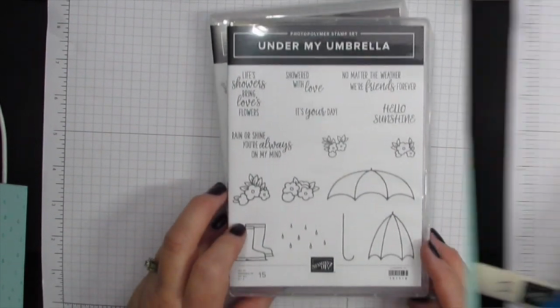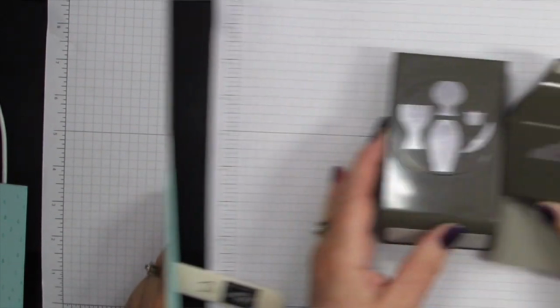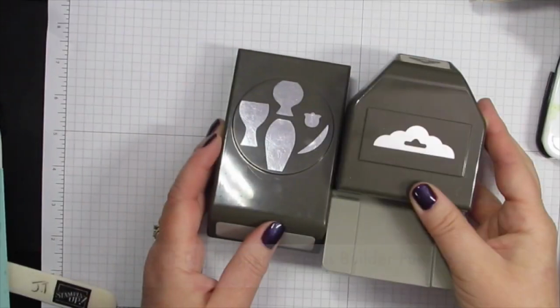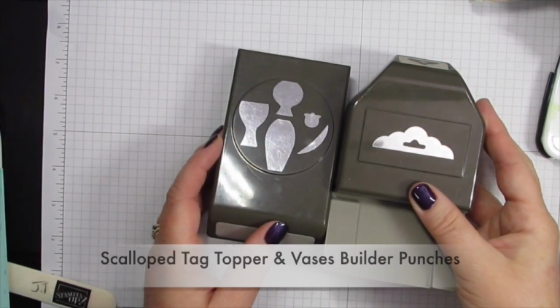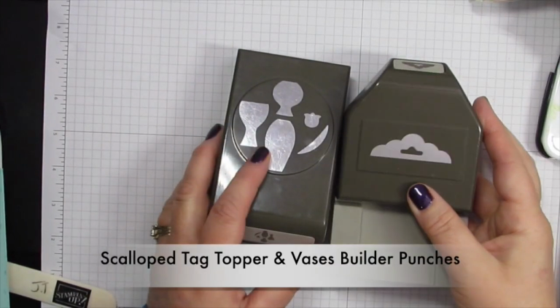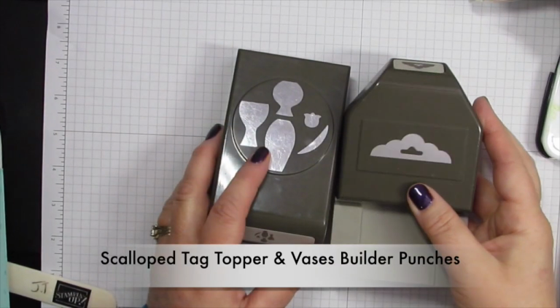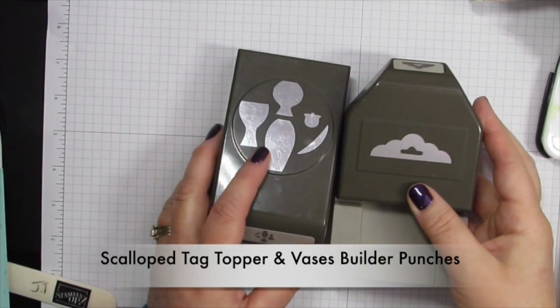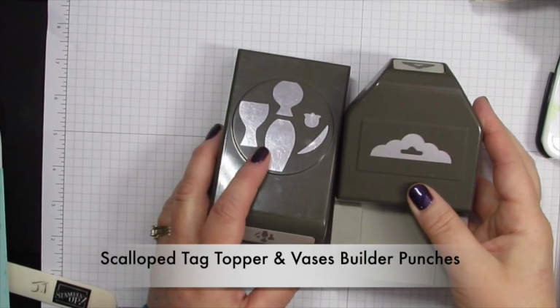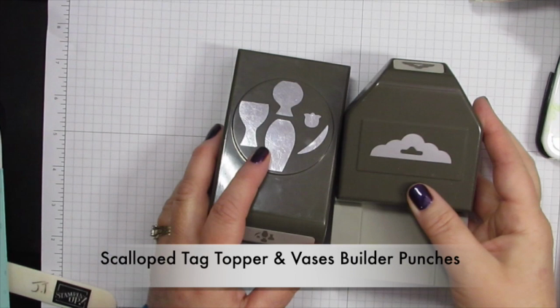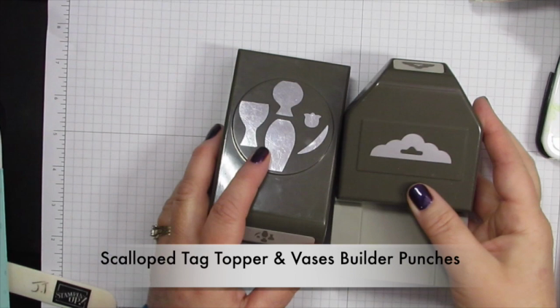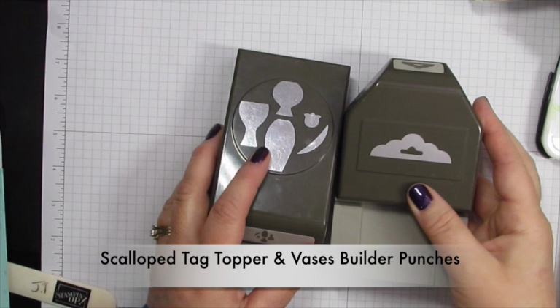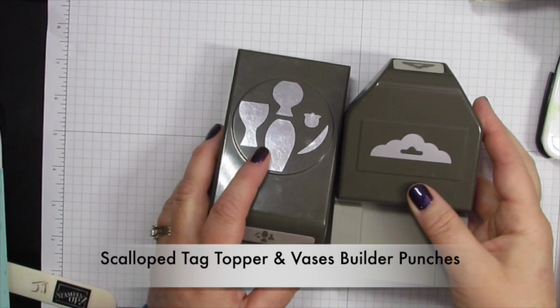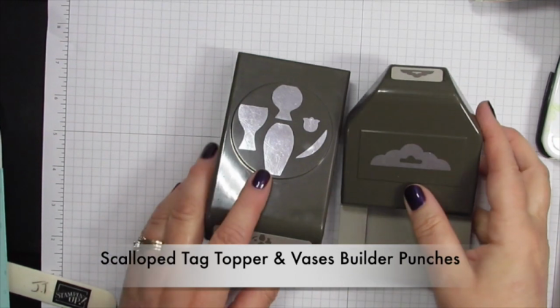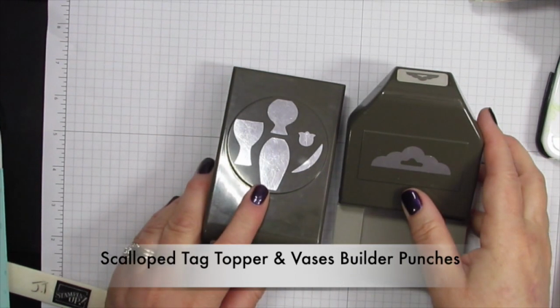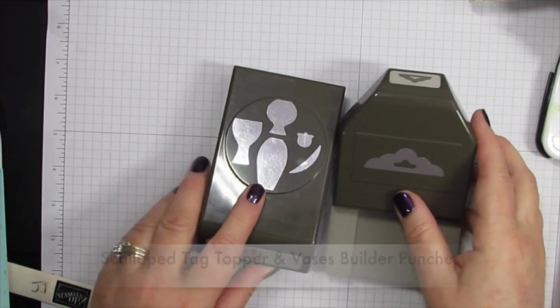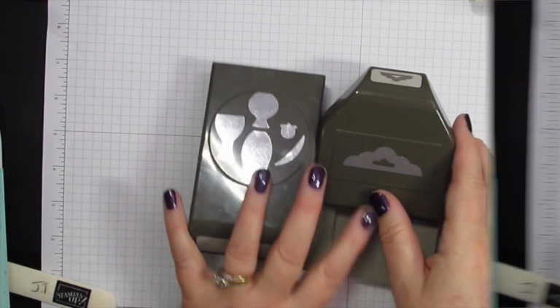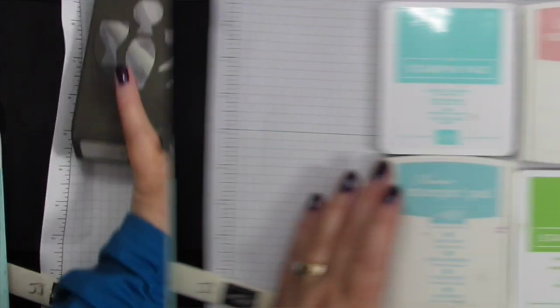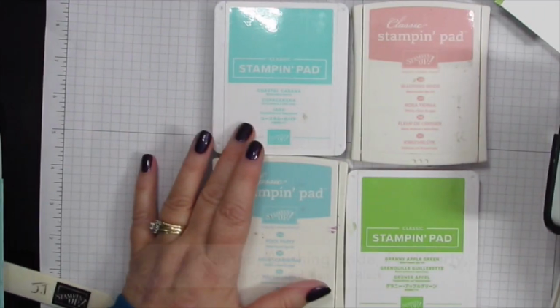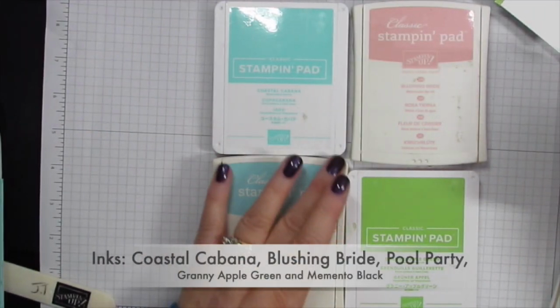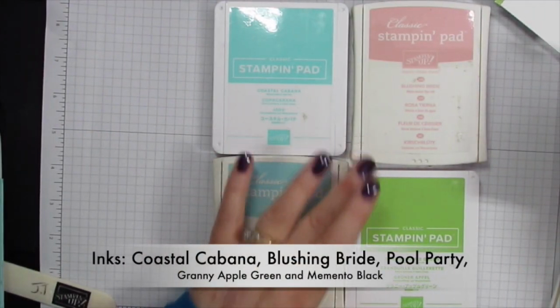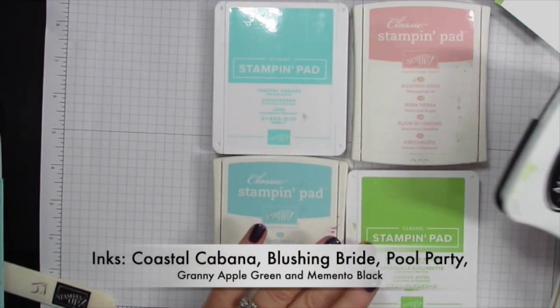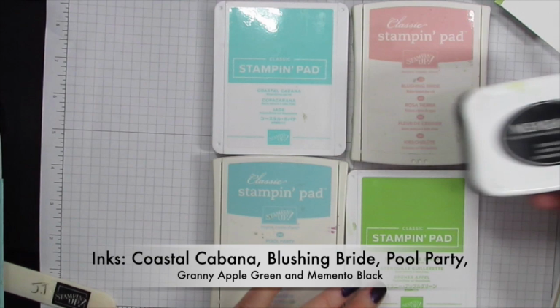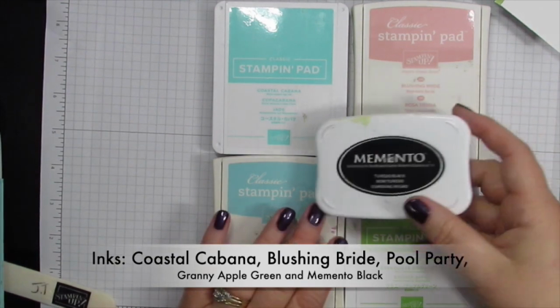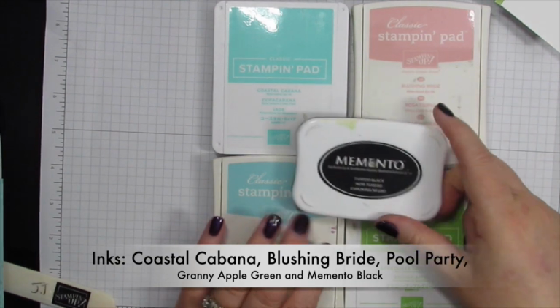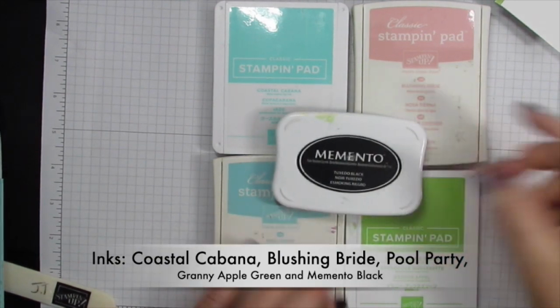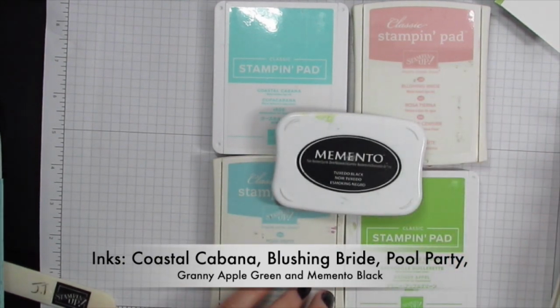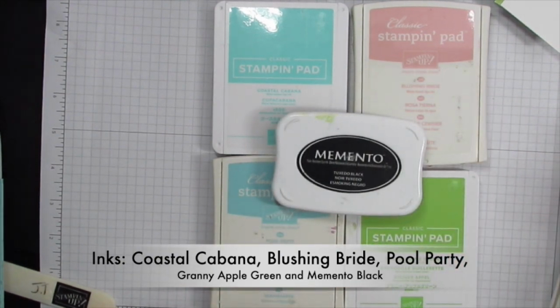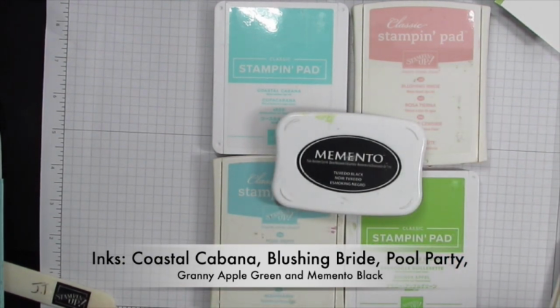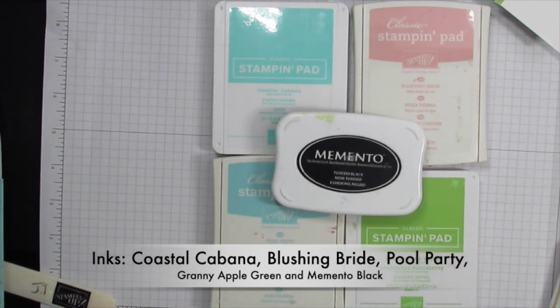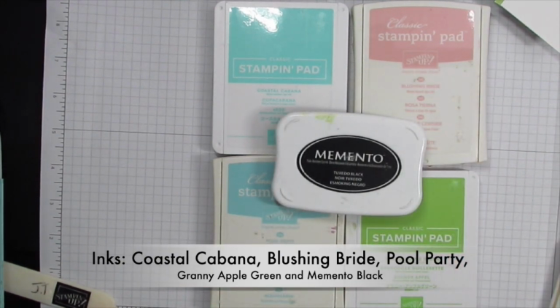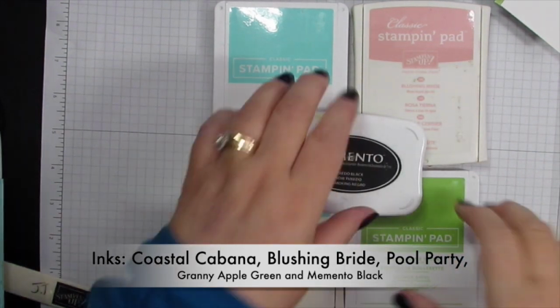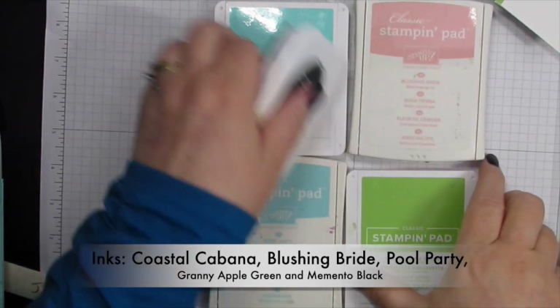The two punches I'm using are the Scalloped Tag Topper Punch and the Vases Builder Punch. For inks I'm using Coastal Cabana, Blushing Bride, Pool Party, Granite Apple Green, and Memento Black.